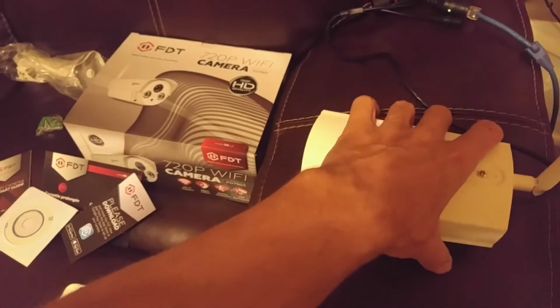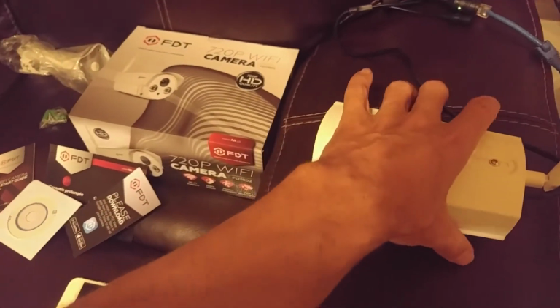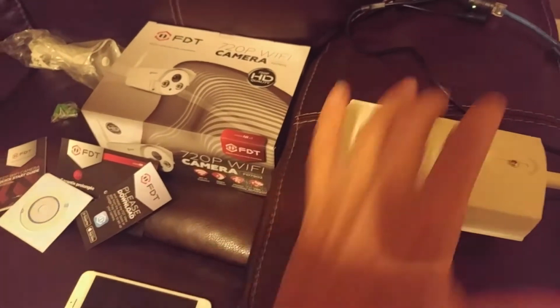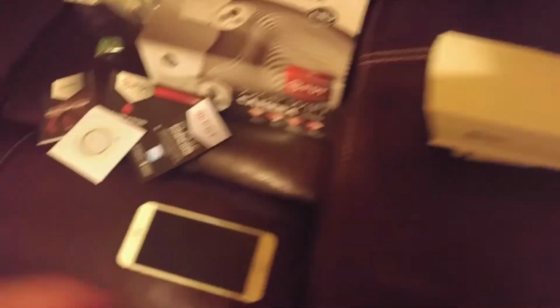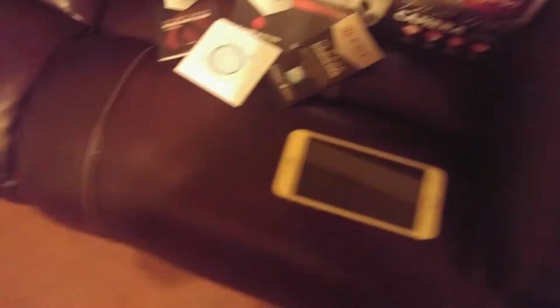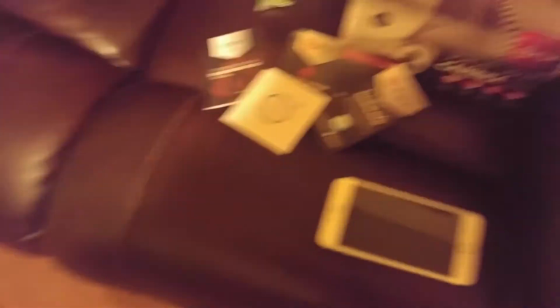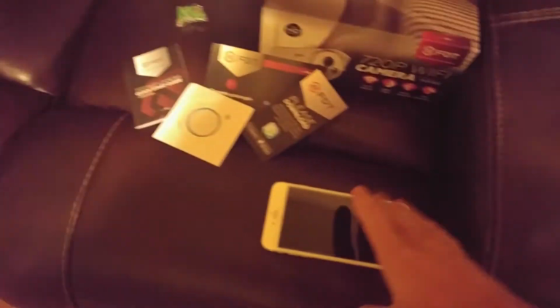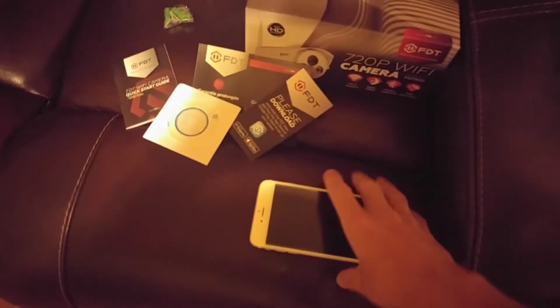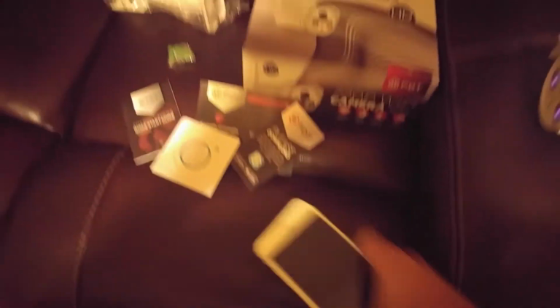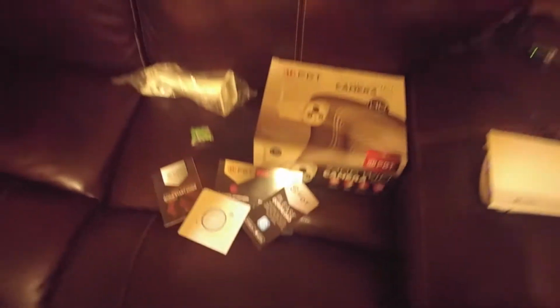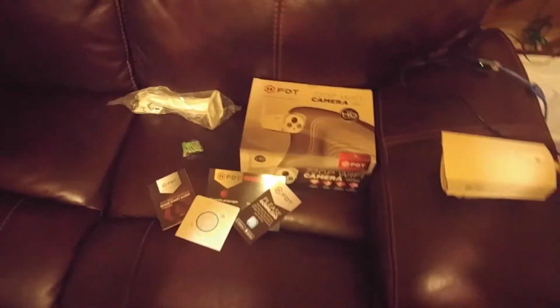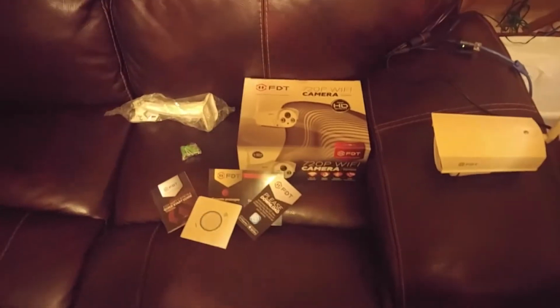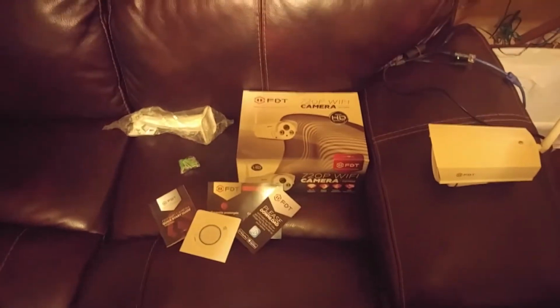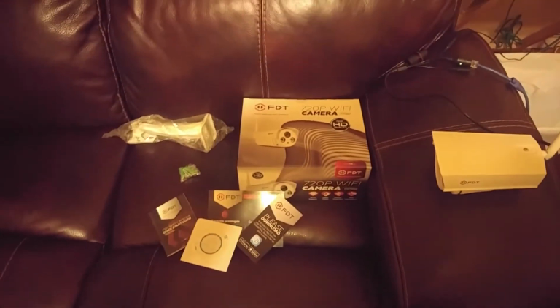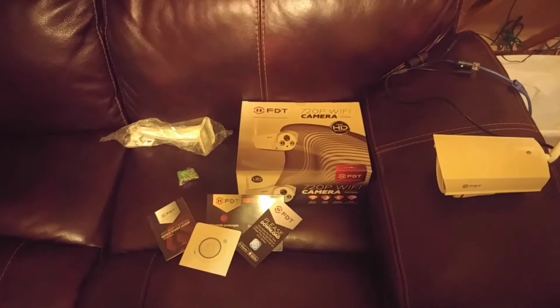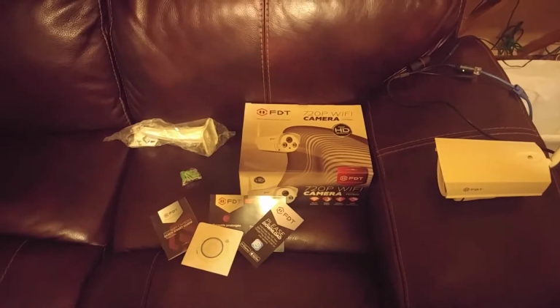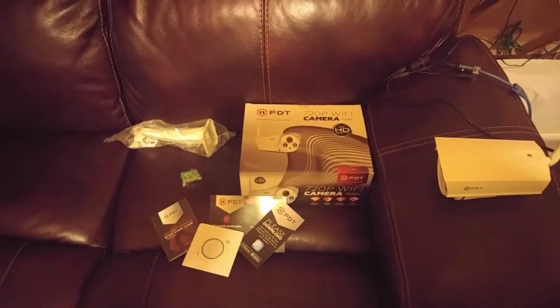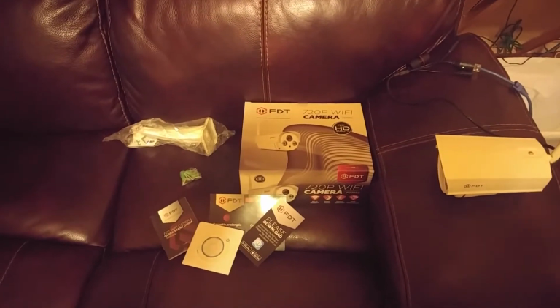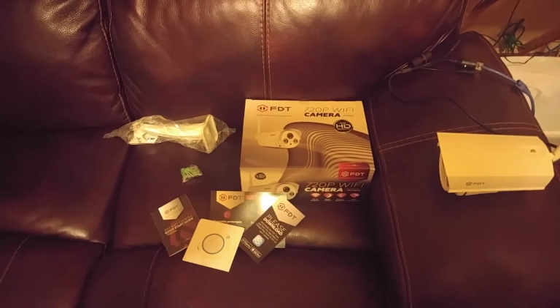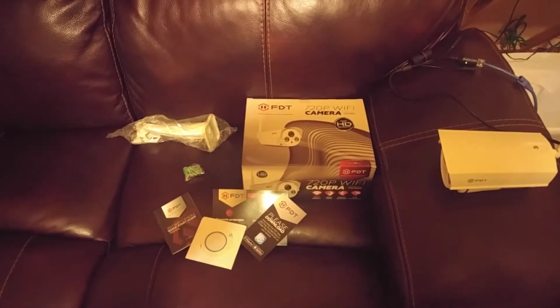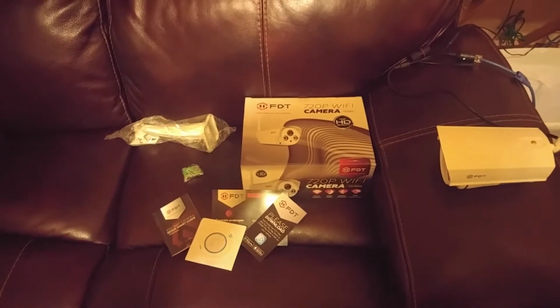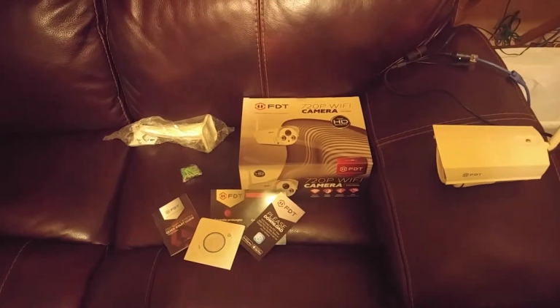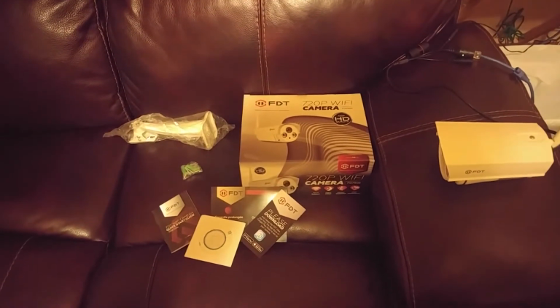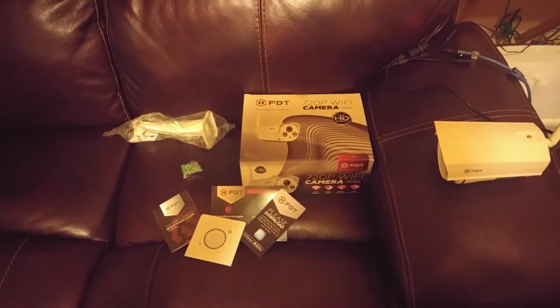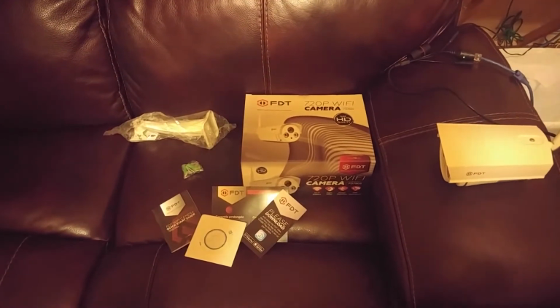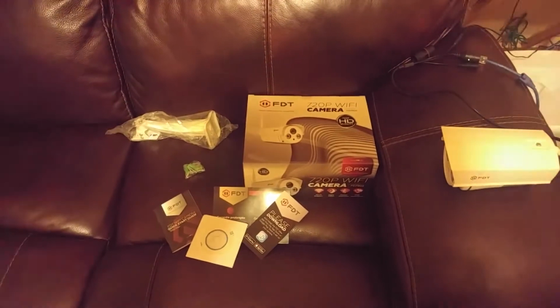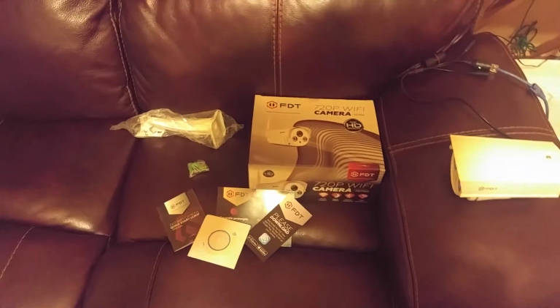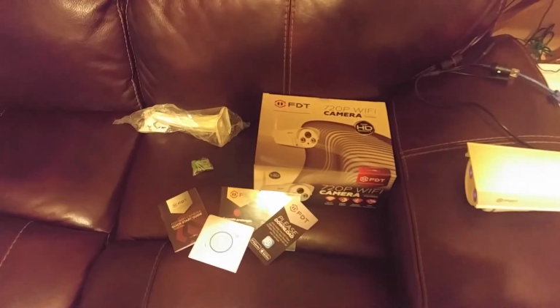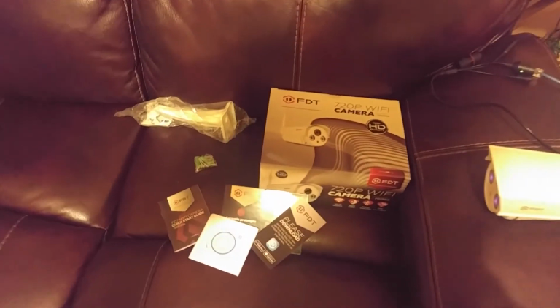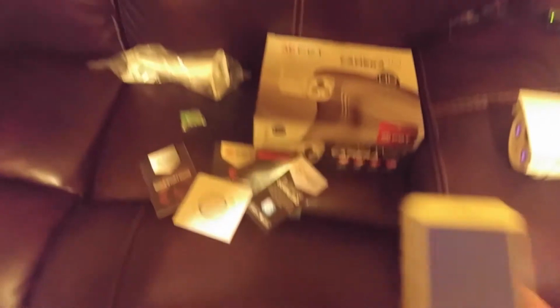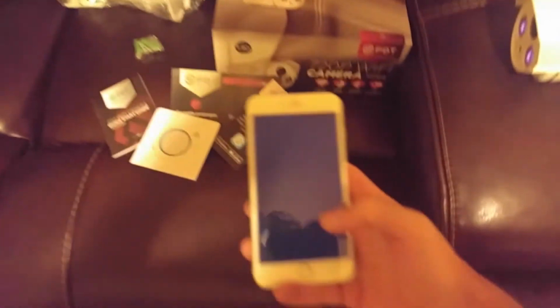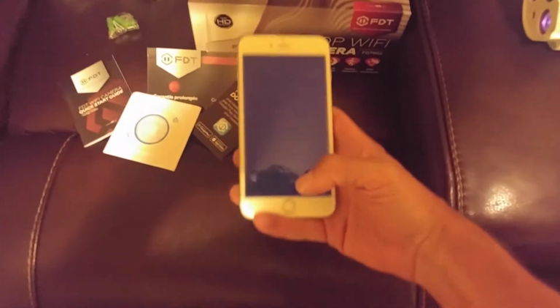I'm pretty impressed with the quality. It does work pretty well, and I like FDT — they are going to be my new favorite company for Wi-Fi cams.